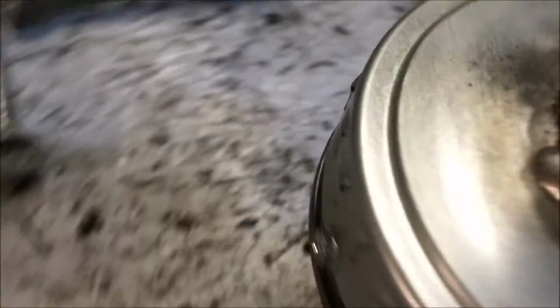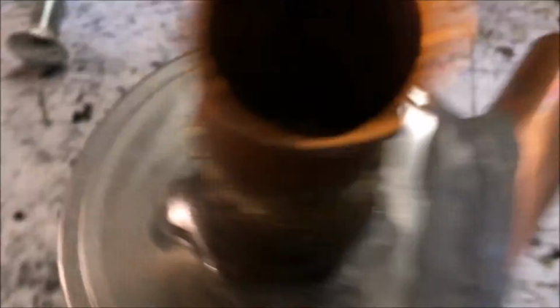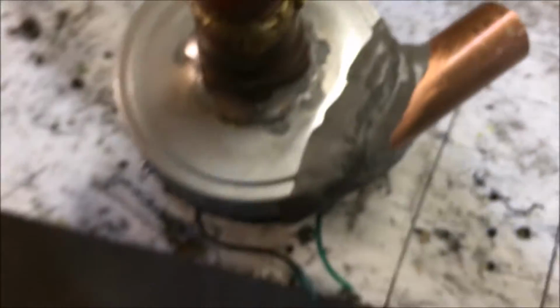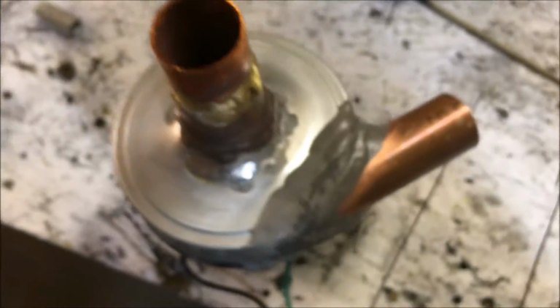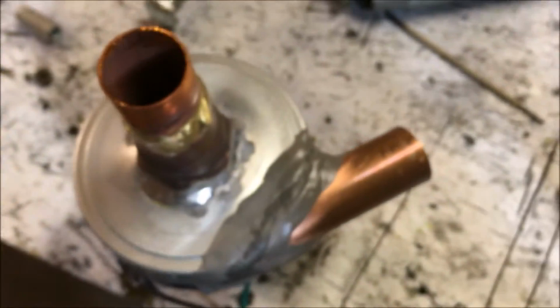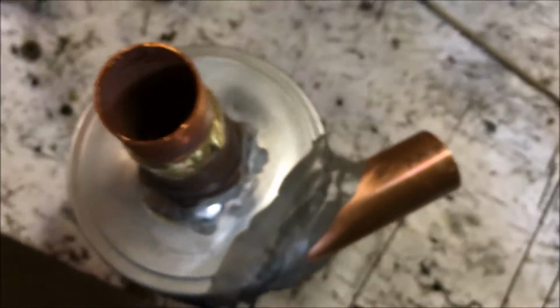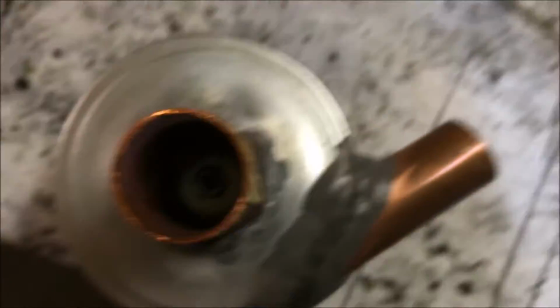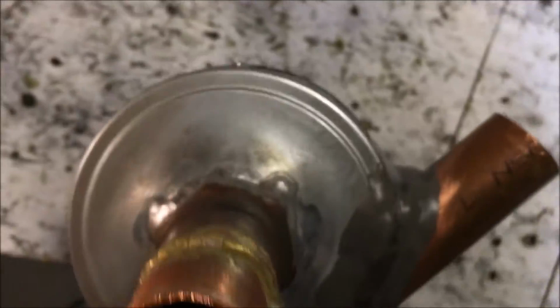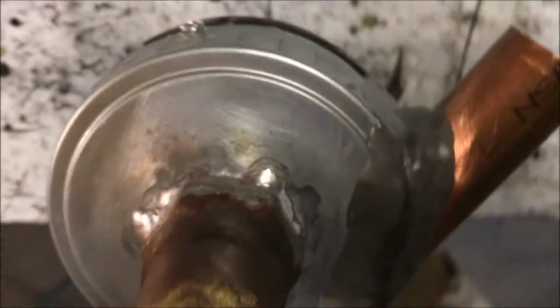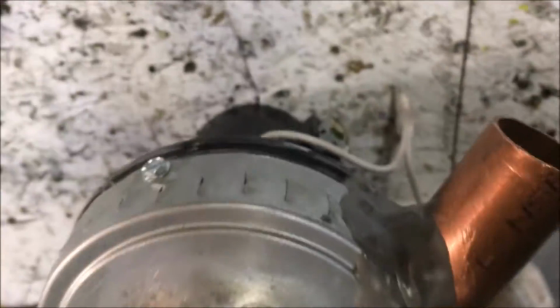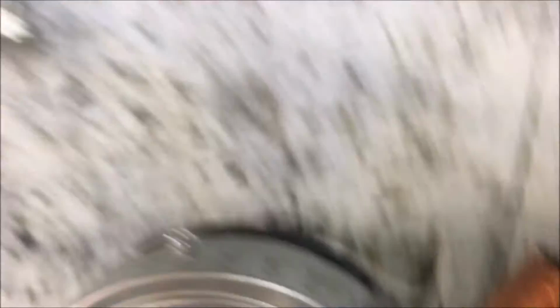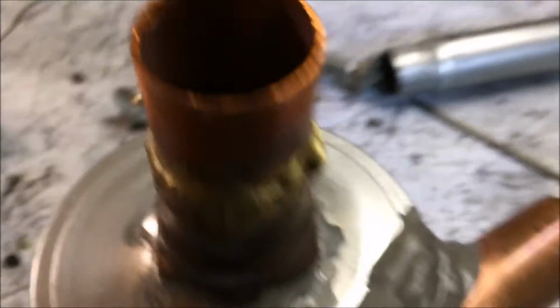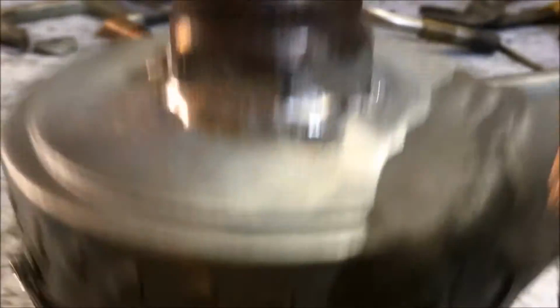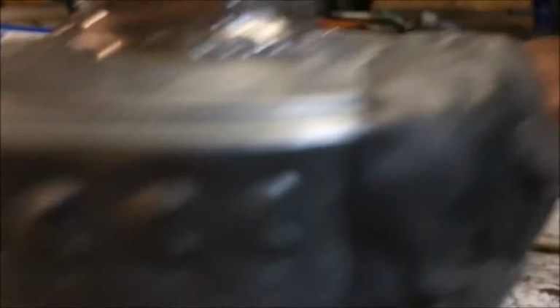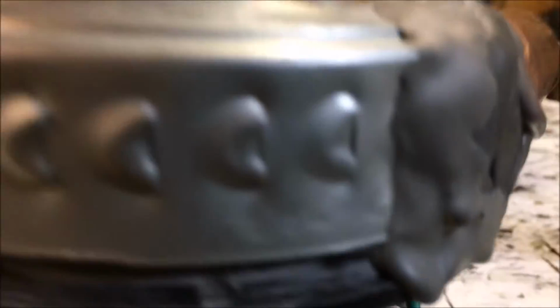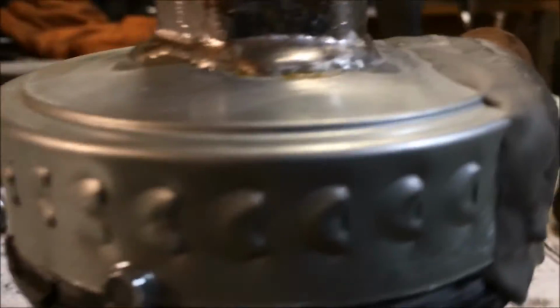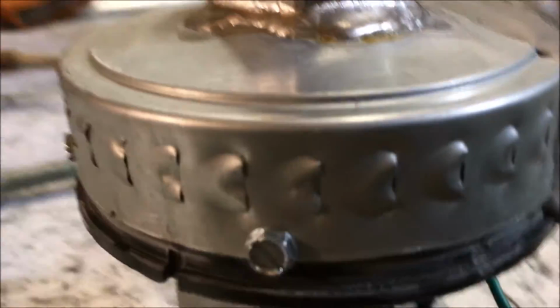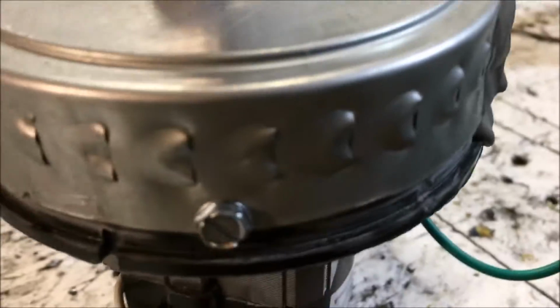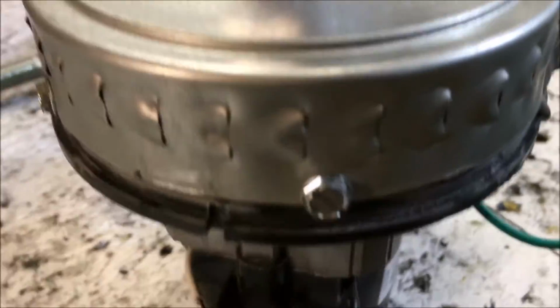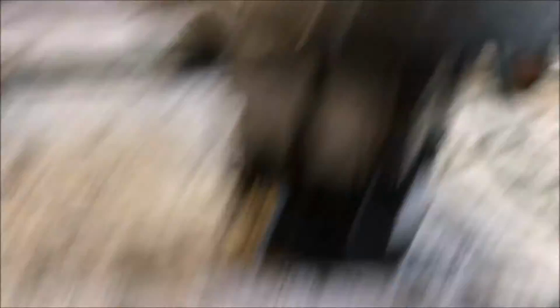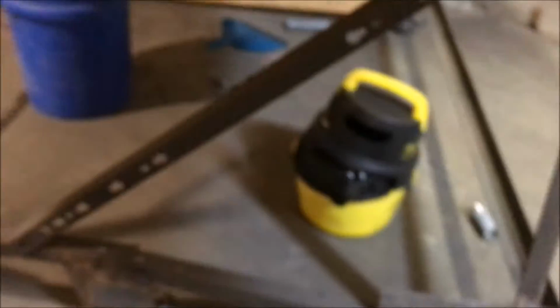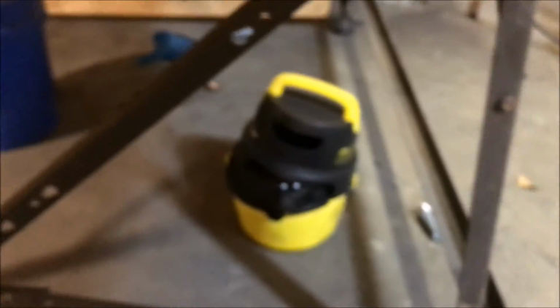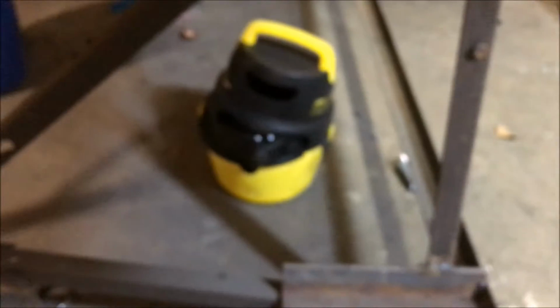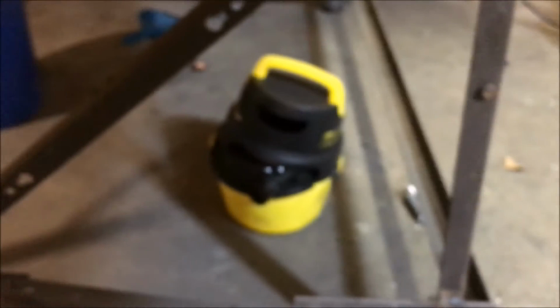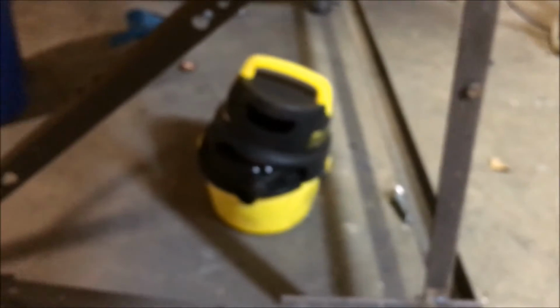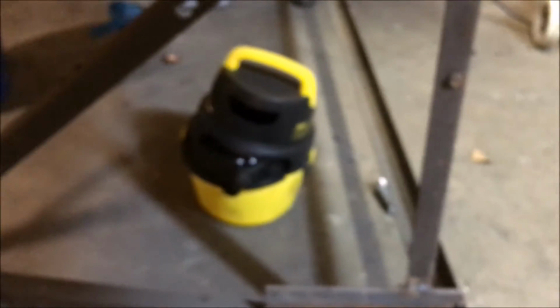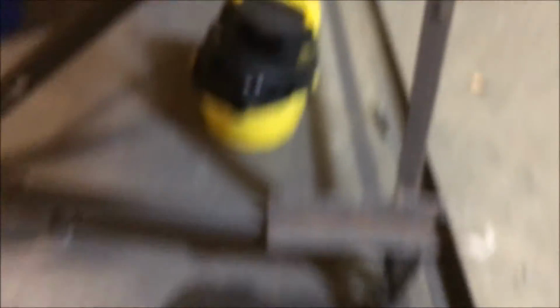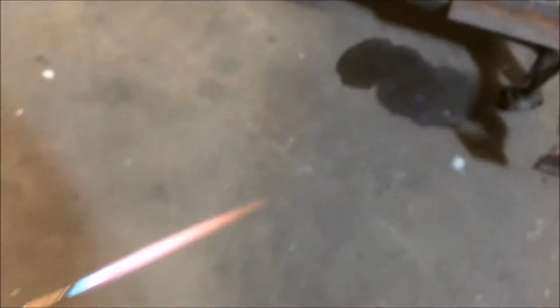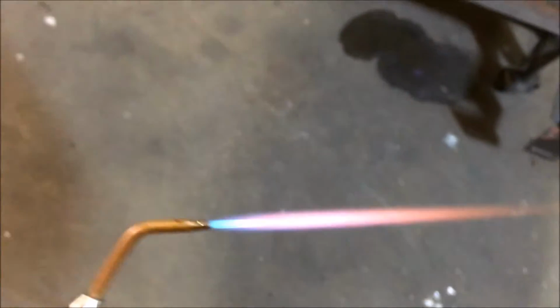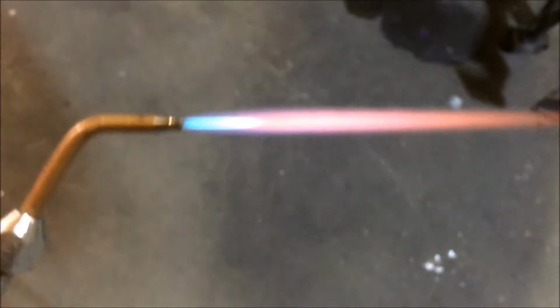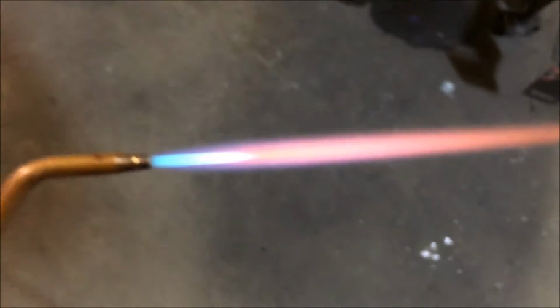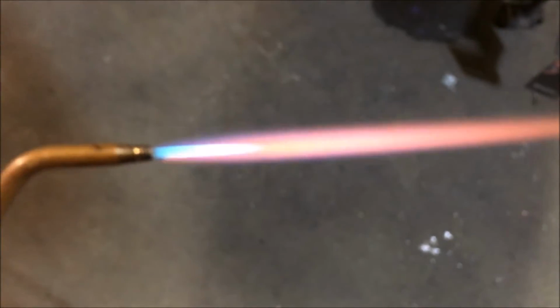This is a blower that came off of a small wet vac that I am repurposing. It cost 20 bucks for the vacuum cleaner — I tore that sucker apart, but I just wanted to get a blower out of it.